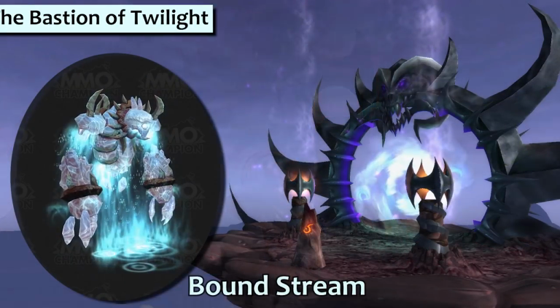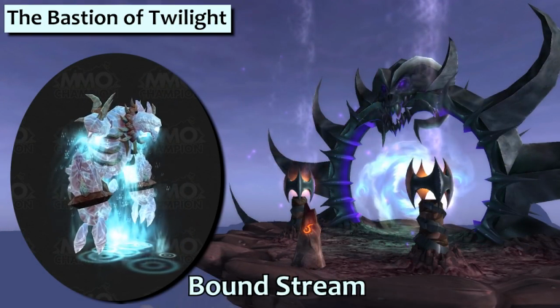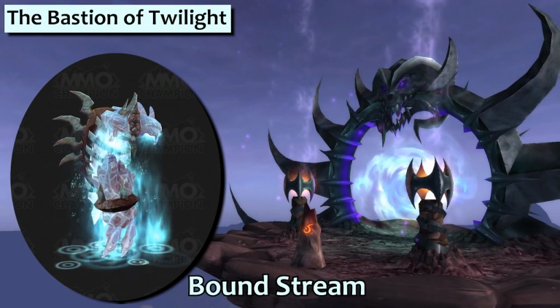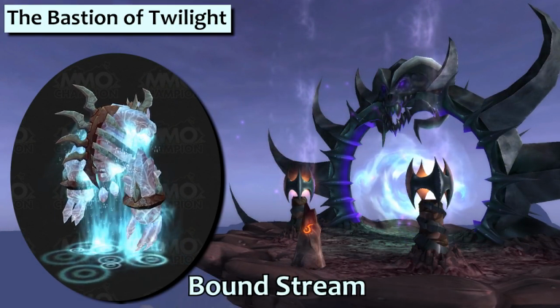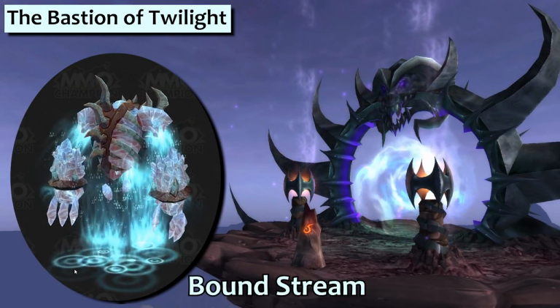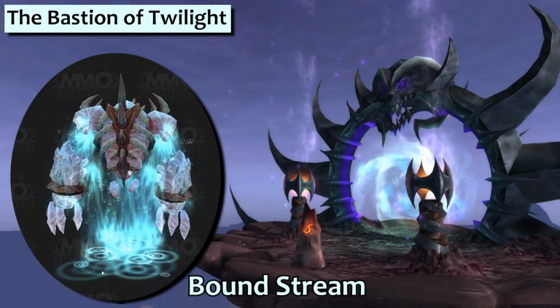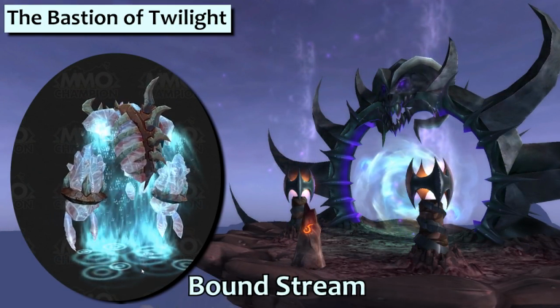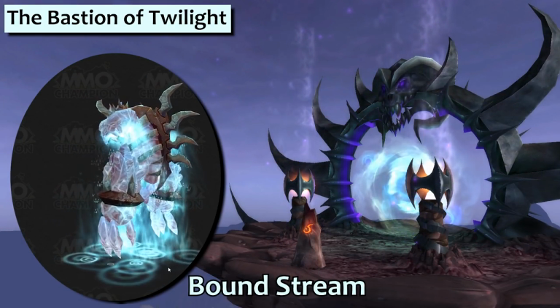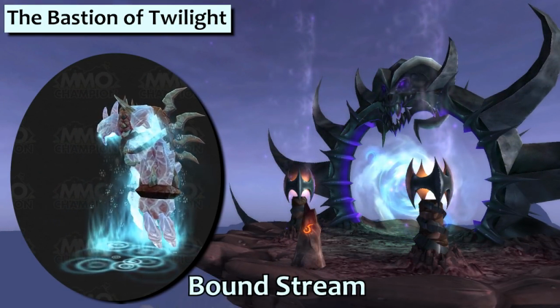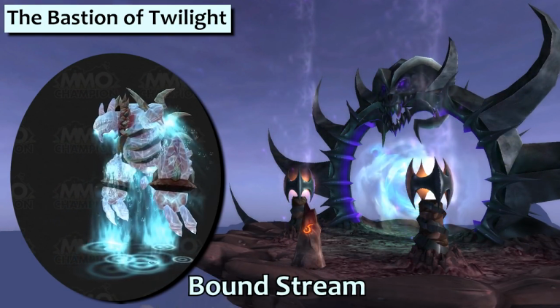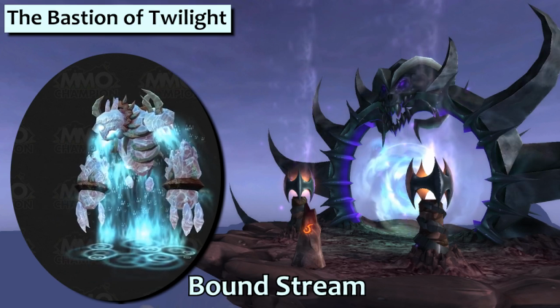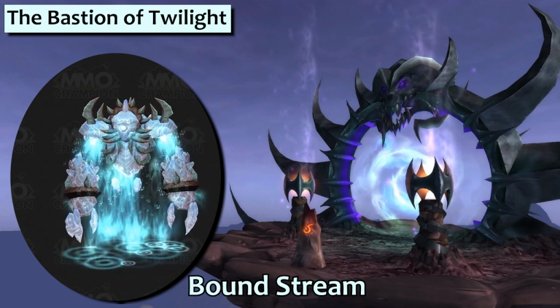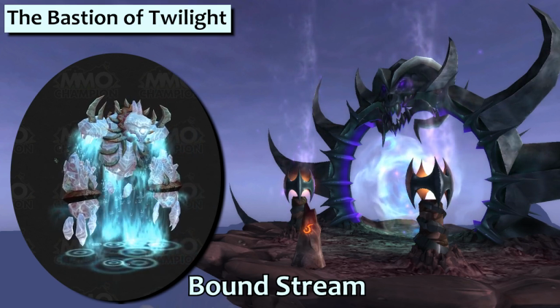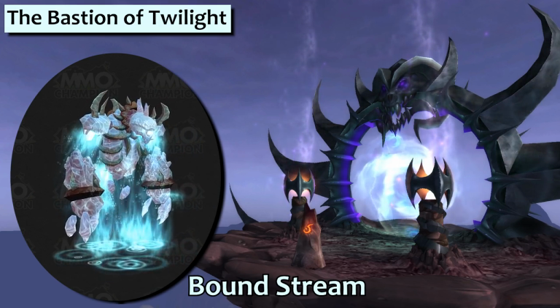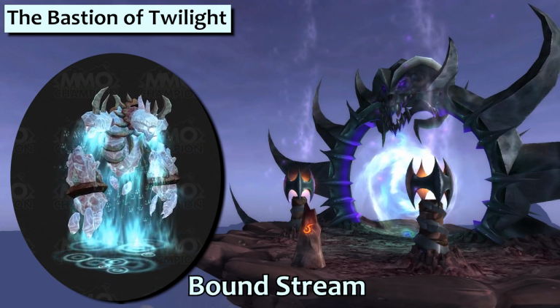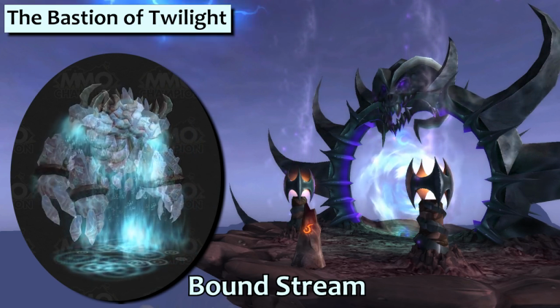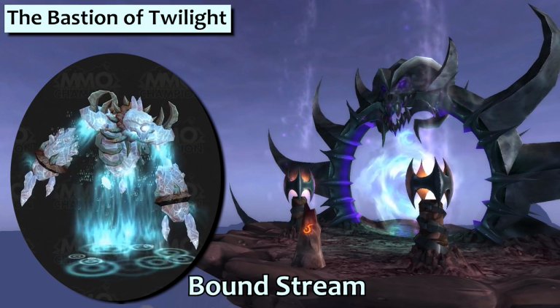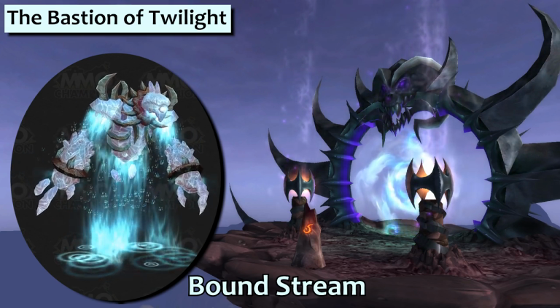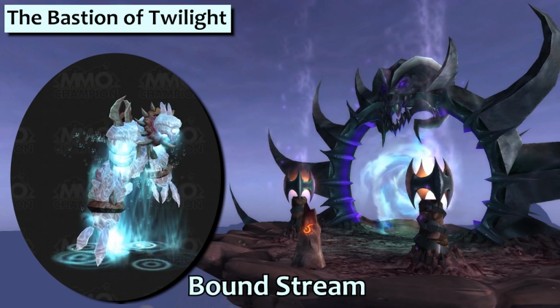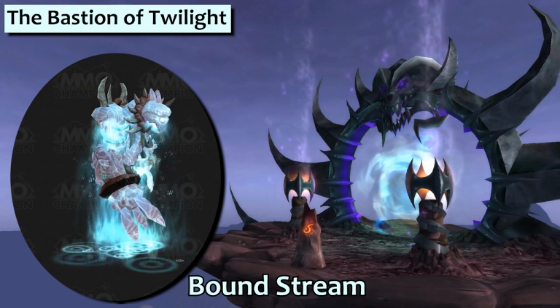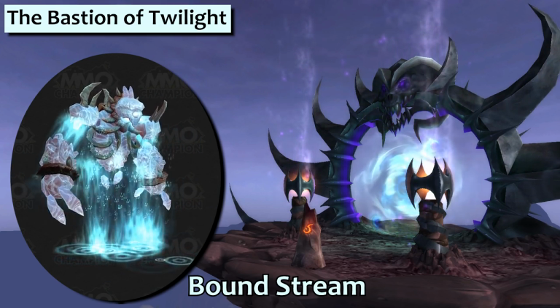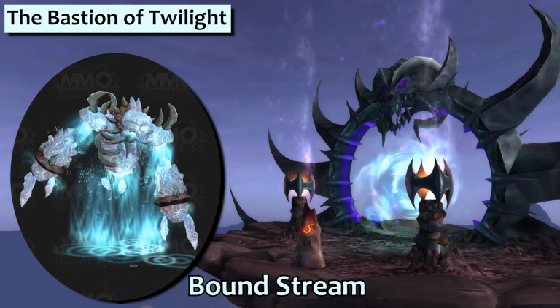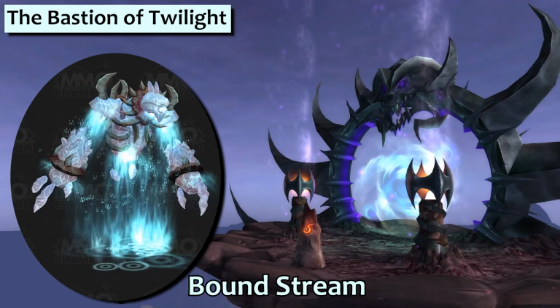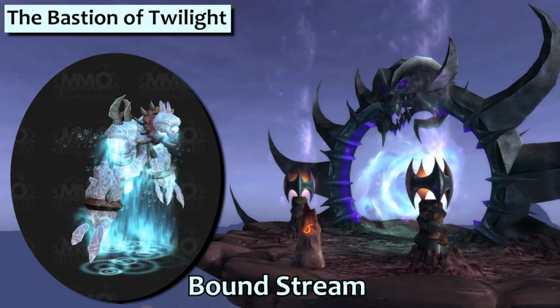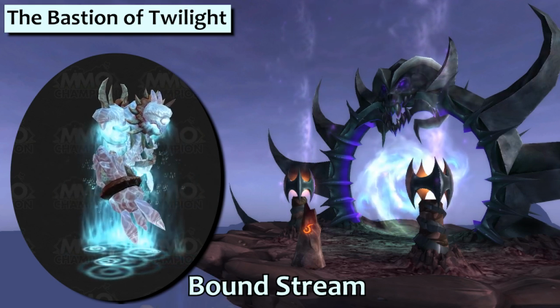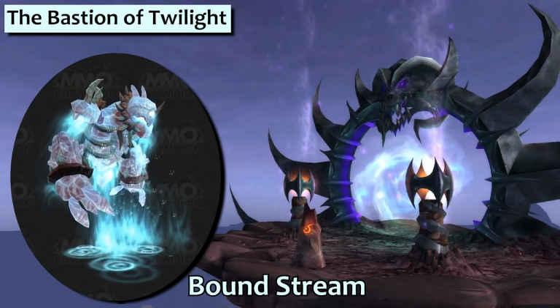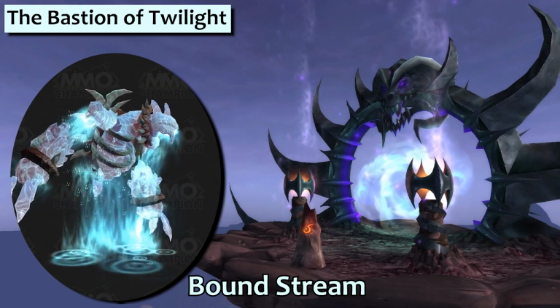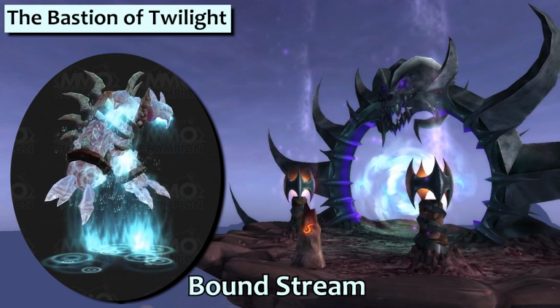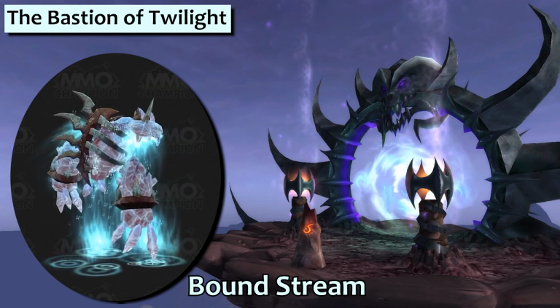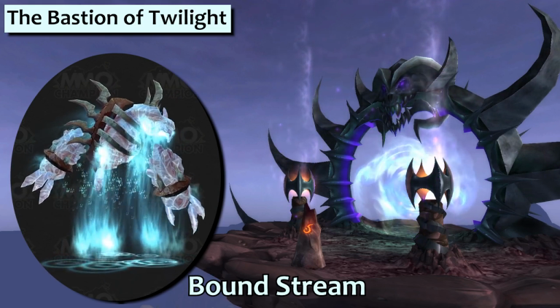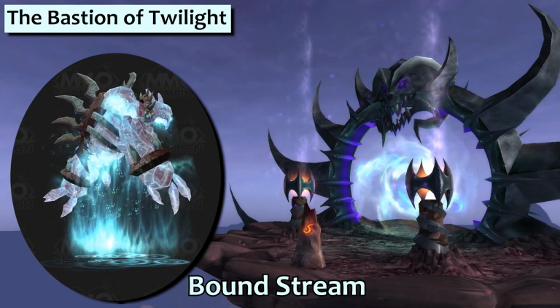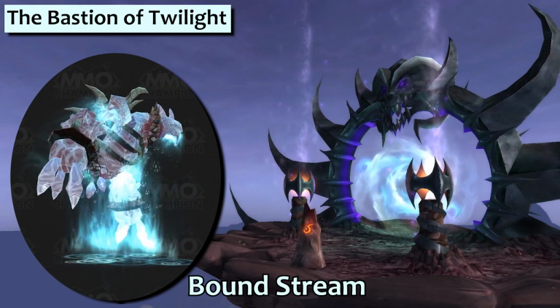The Bound Stream drops from the Elementium Monstrosity in the Bastion of Twilight — that's the Ascendant Council fight. We've got full aquatic moves on an elemental pet, which is suitable for a stream revenant. This would be an awesome buddy for a Resto Shaman.